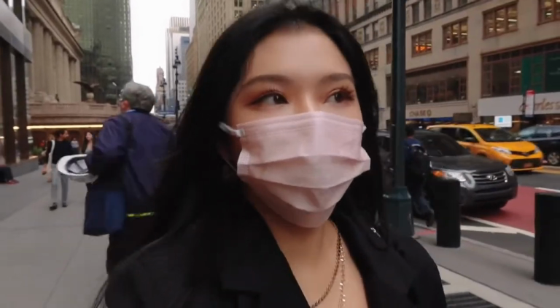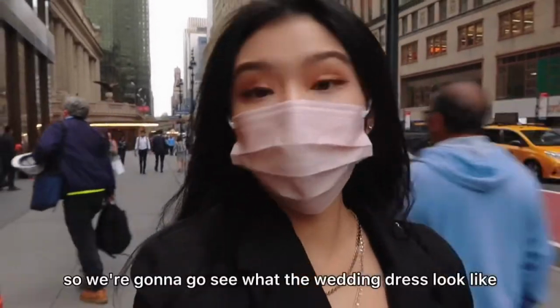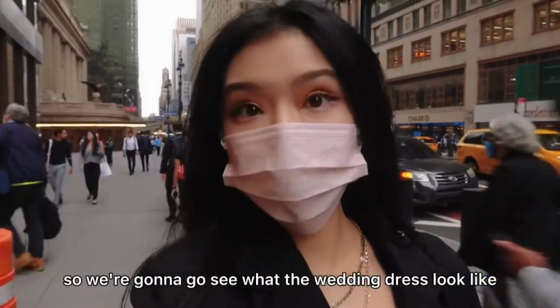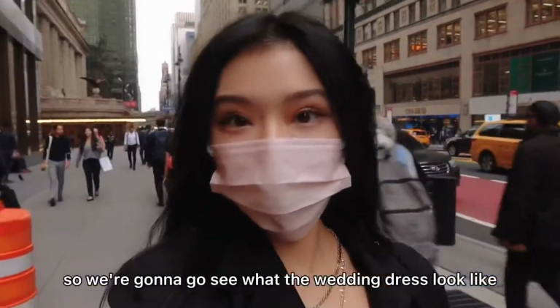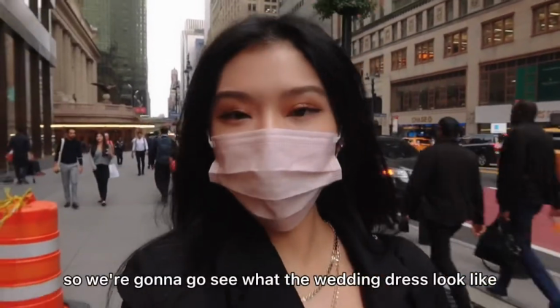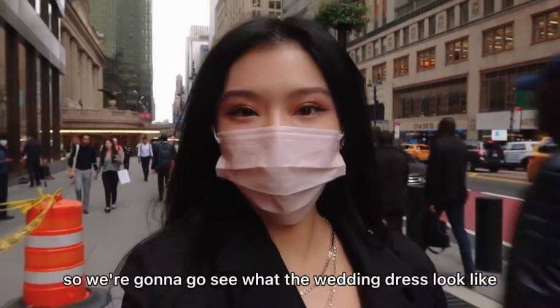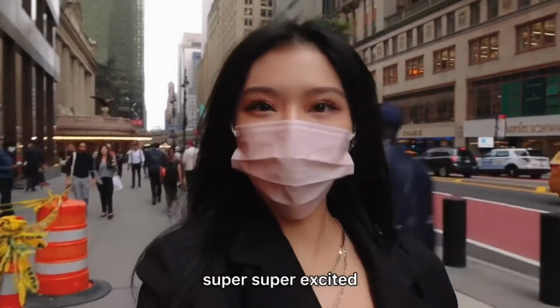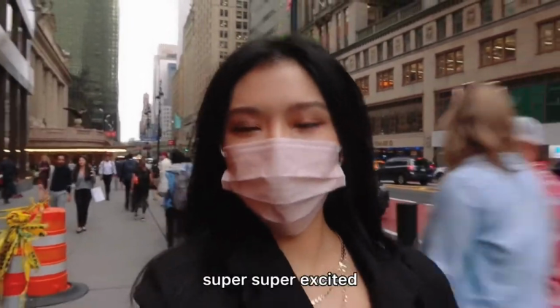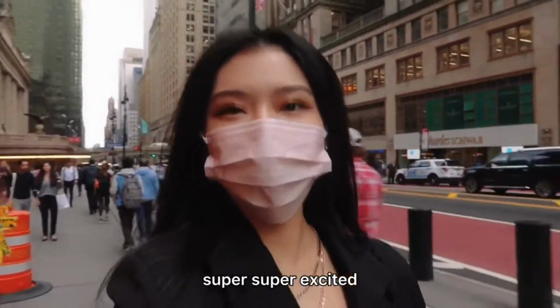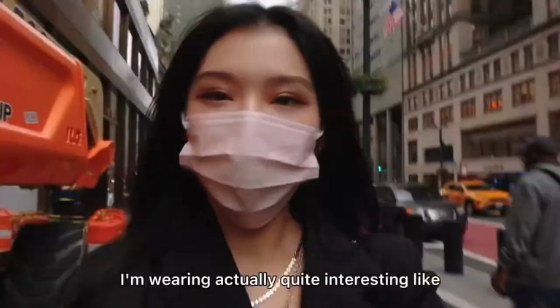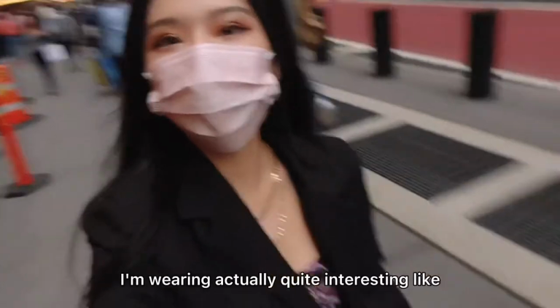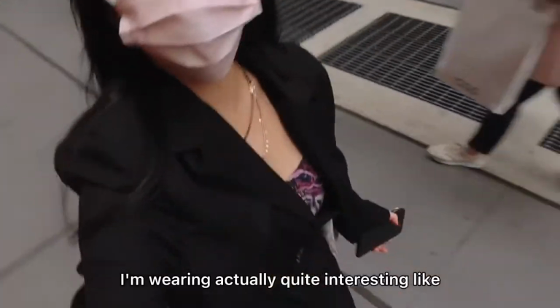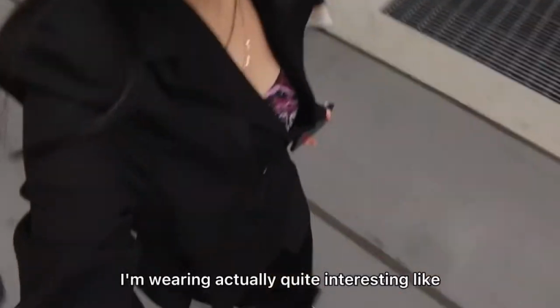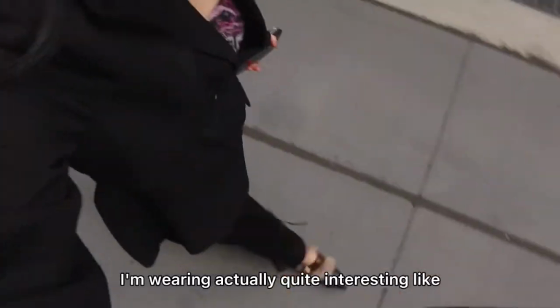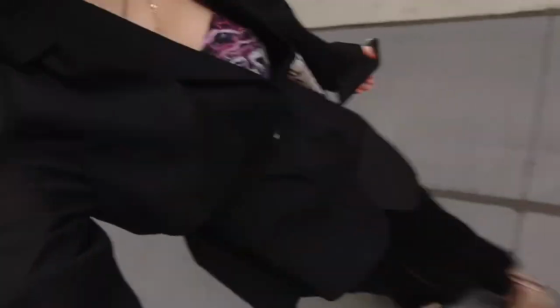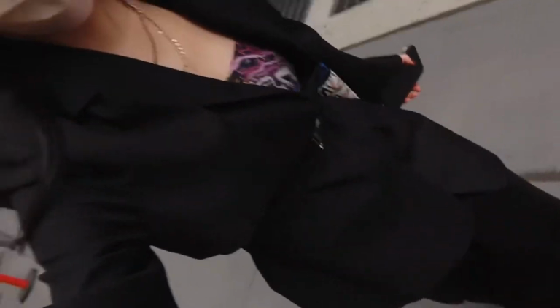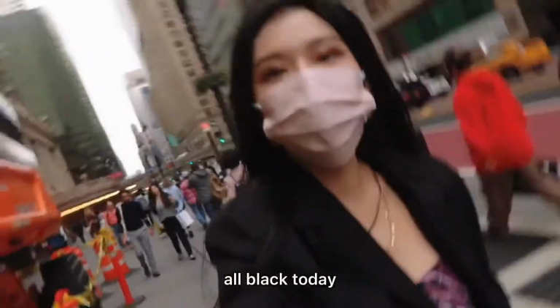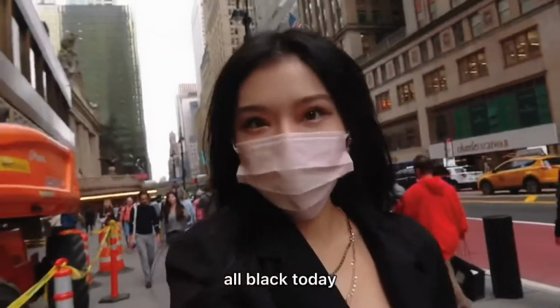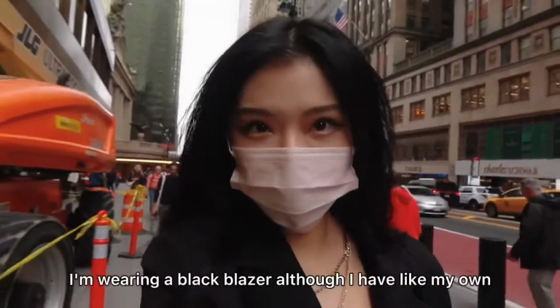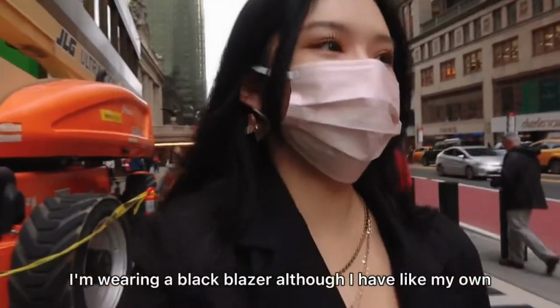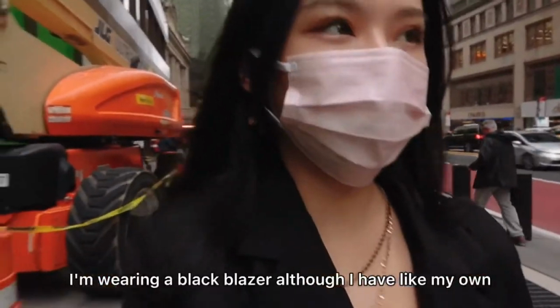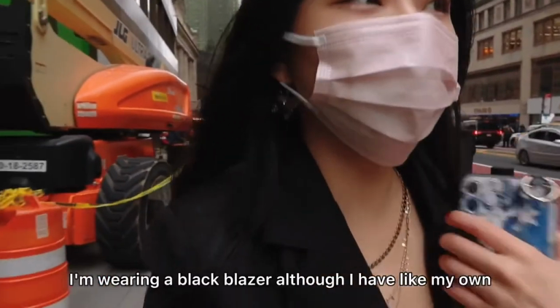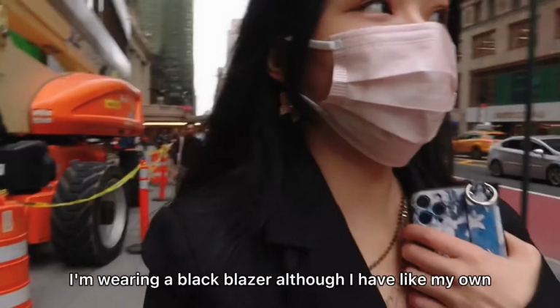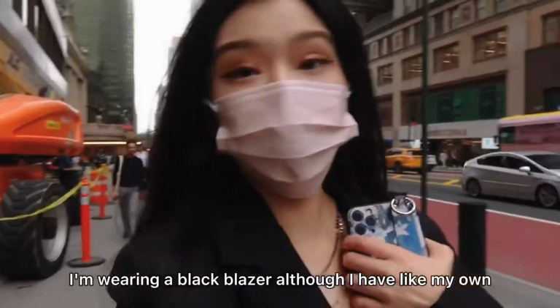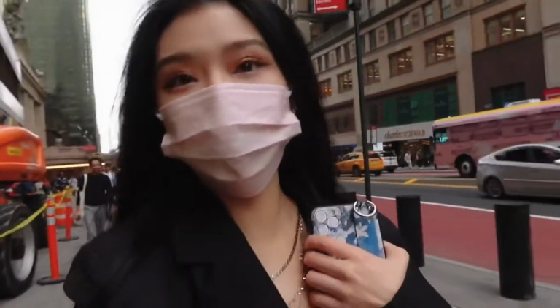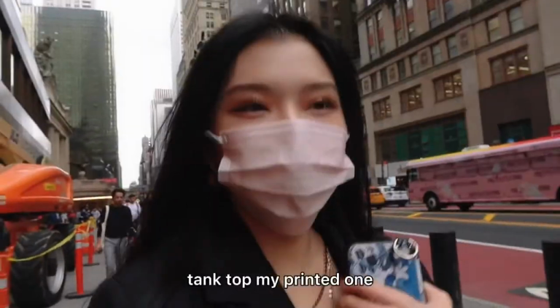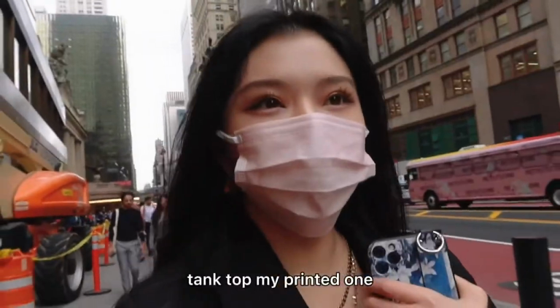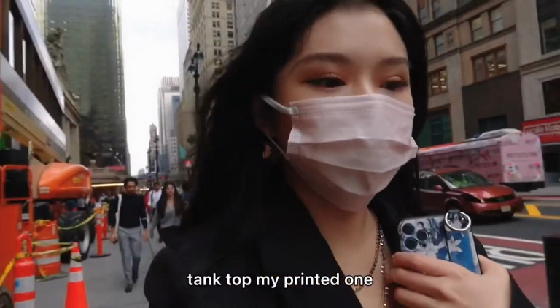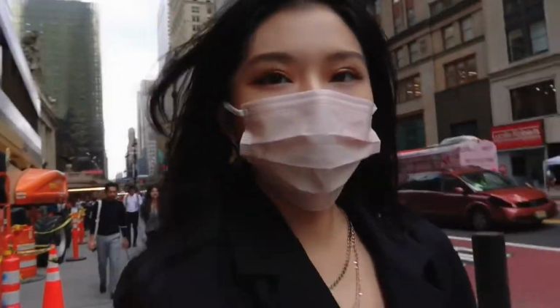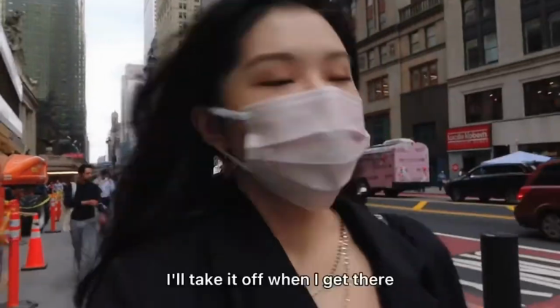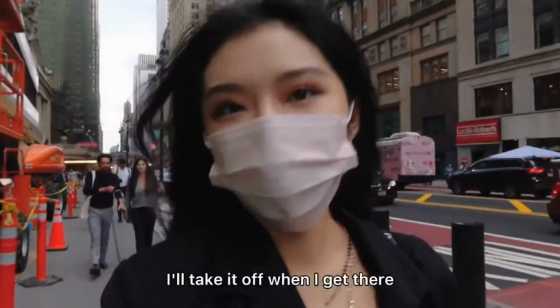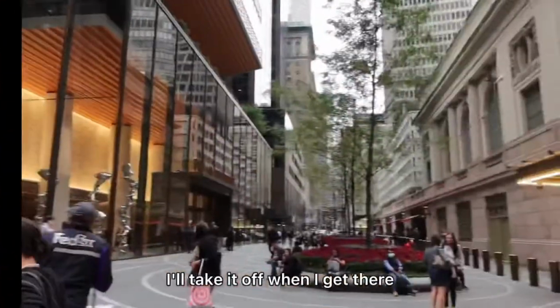We're gonna go see what the wedding dresses look like — super excited. I'm wearing something quite interesting: all black today. I have a black blazer, my own tank top — I printed one — and I'll take it out when I get there.